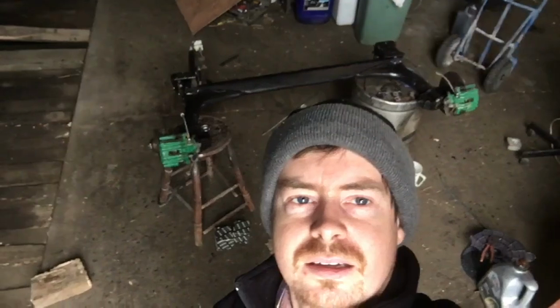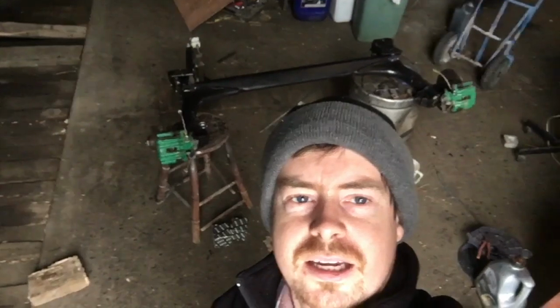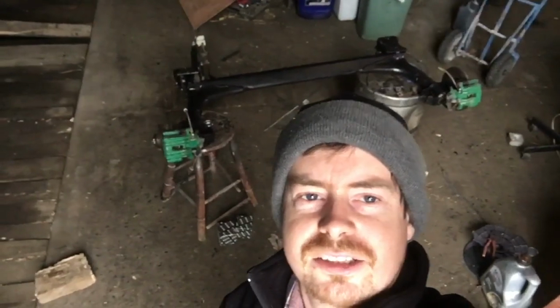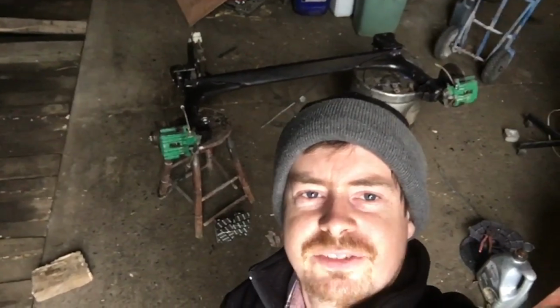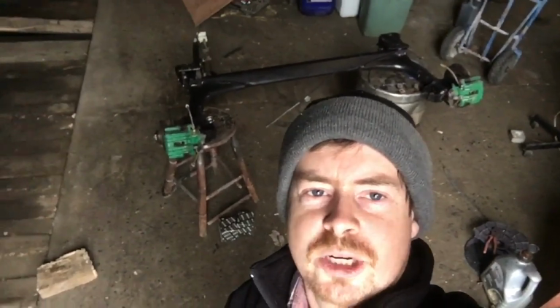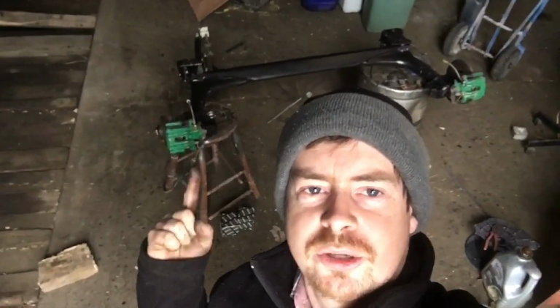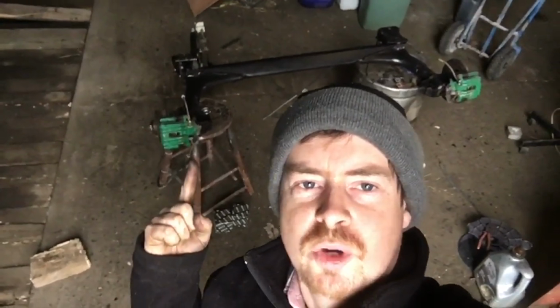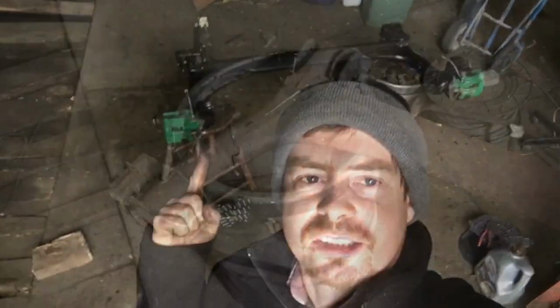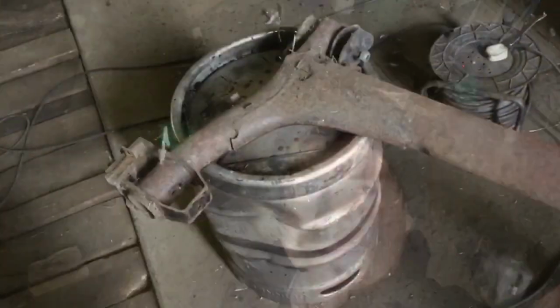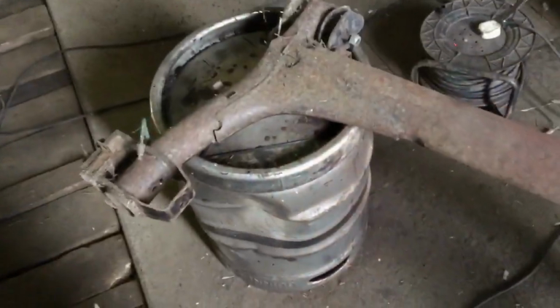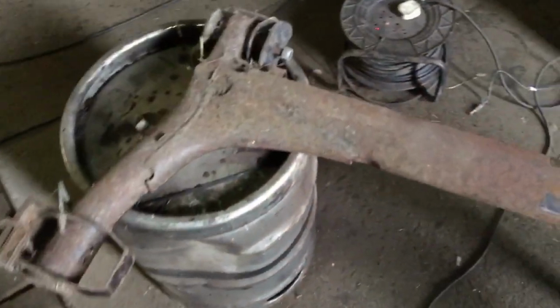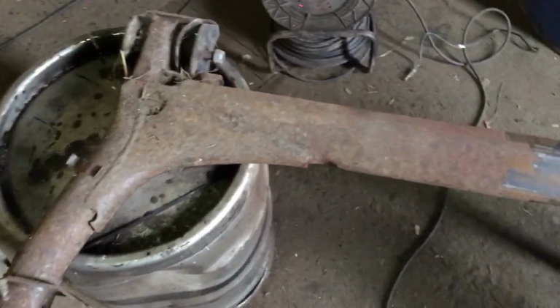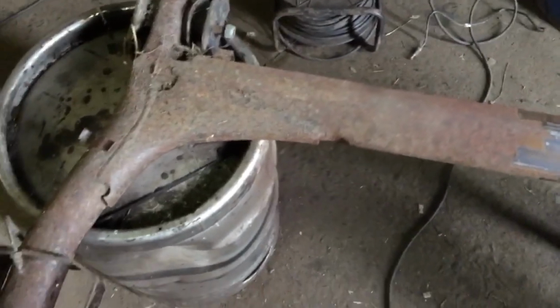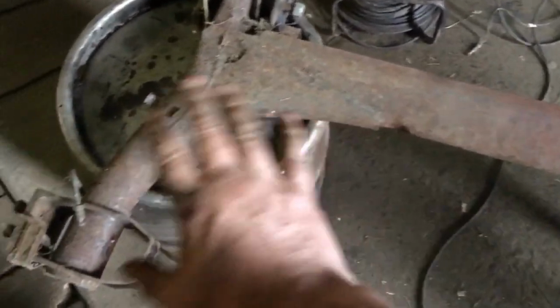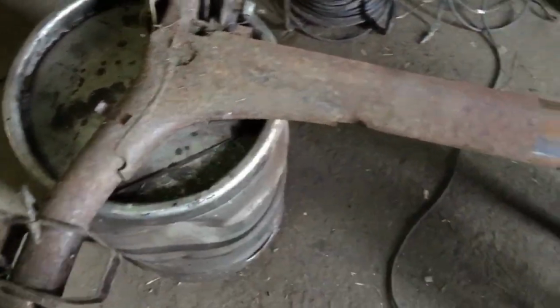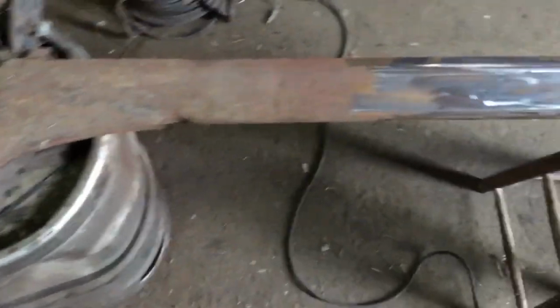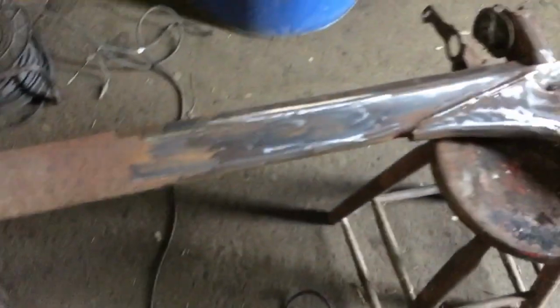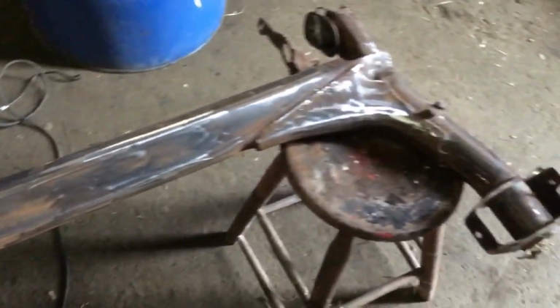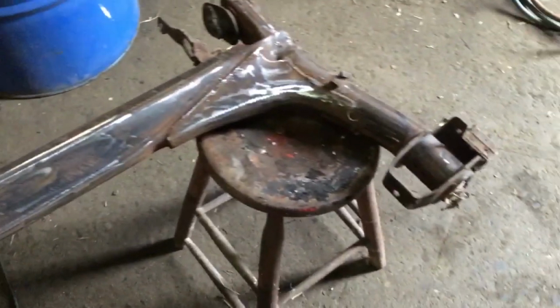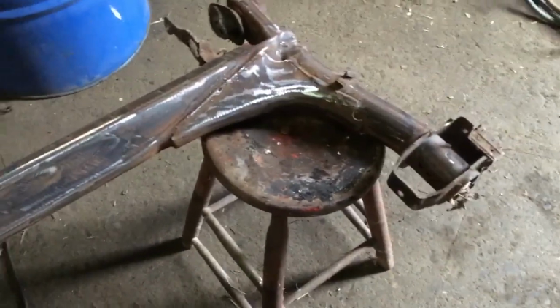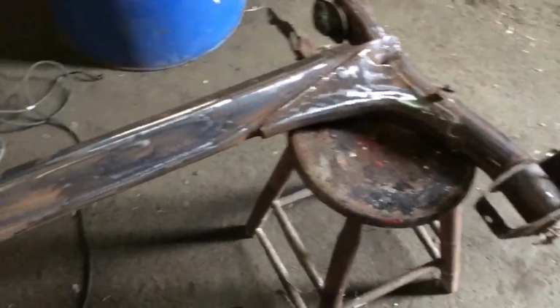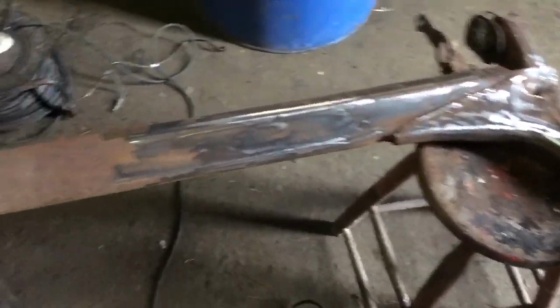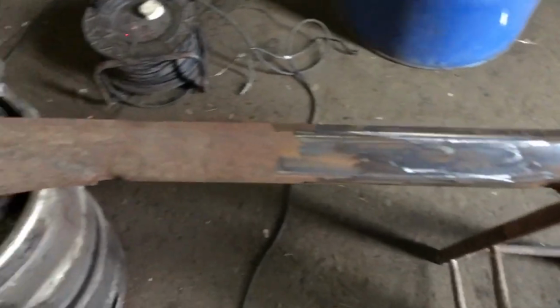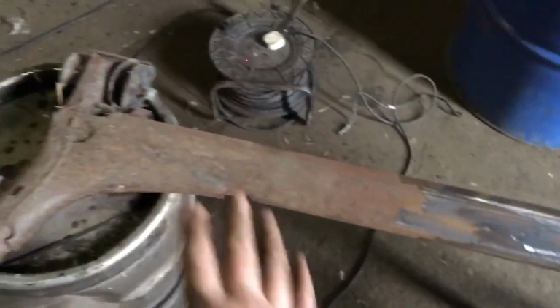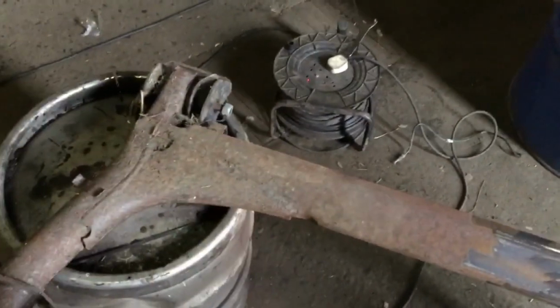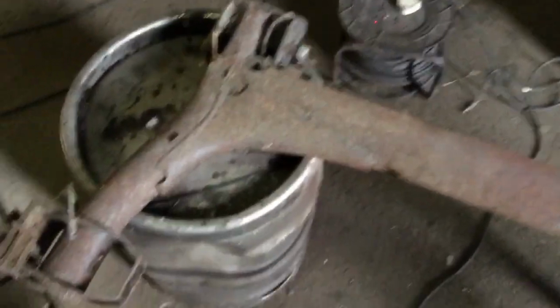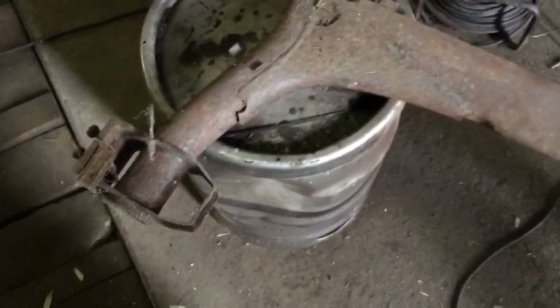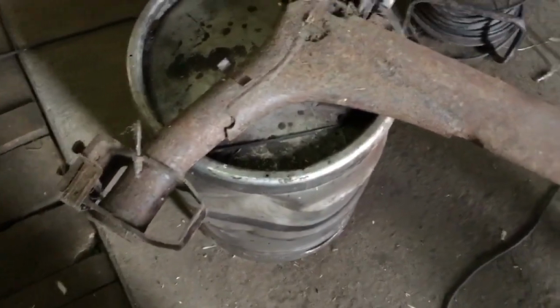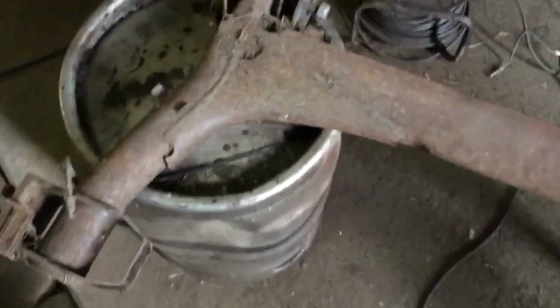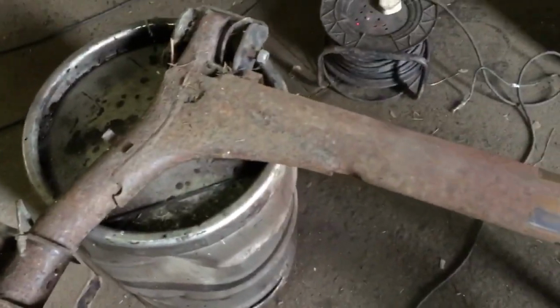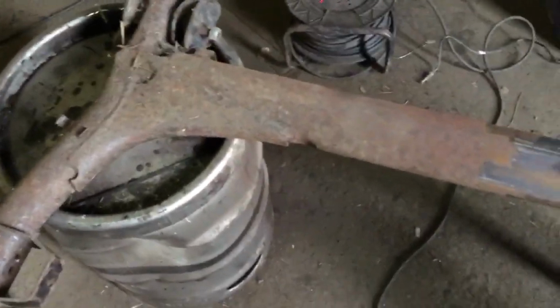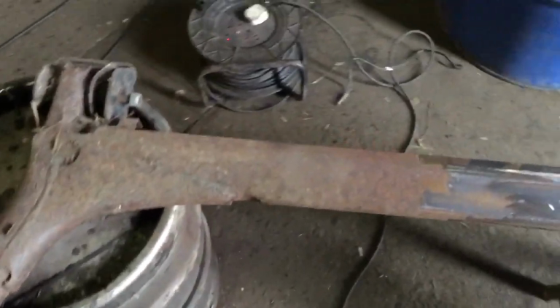Hey guys, so in this video we are restoring the rear axle. Here we have the rear axle. I'm currently sanding it all down — that's one side done. I still obviously have to do this side, but that's what it looks like before I go near it — it is all rusted.